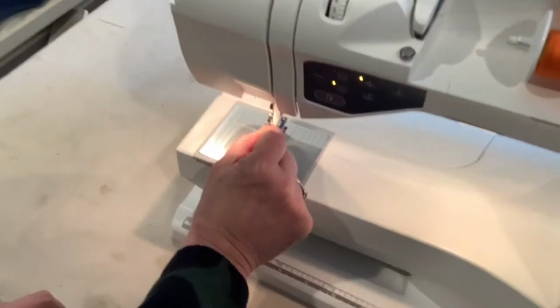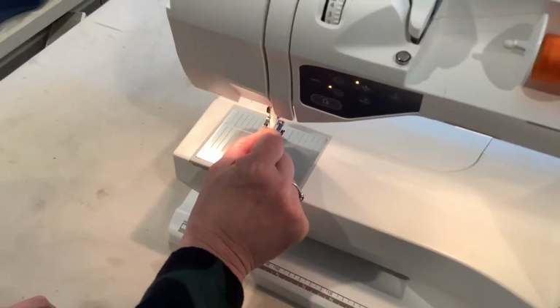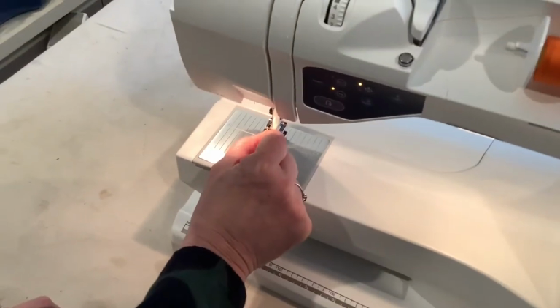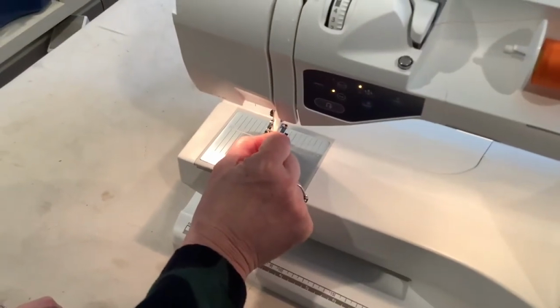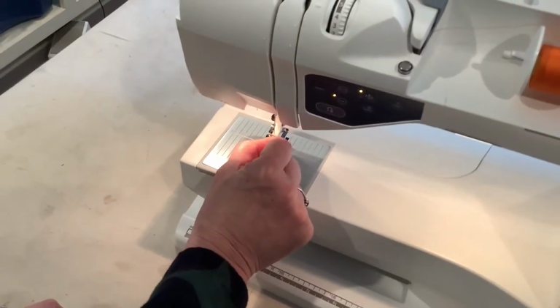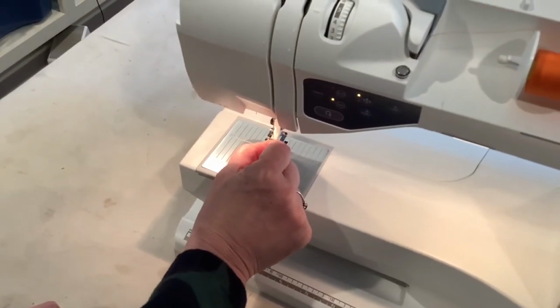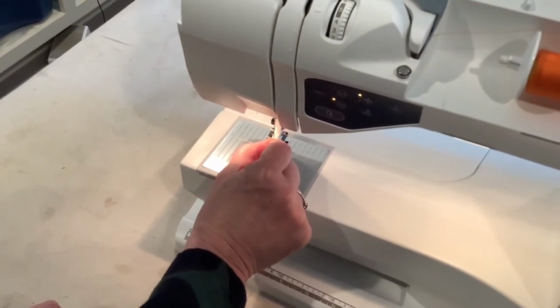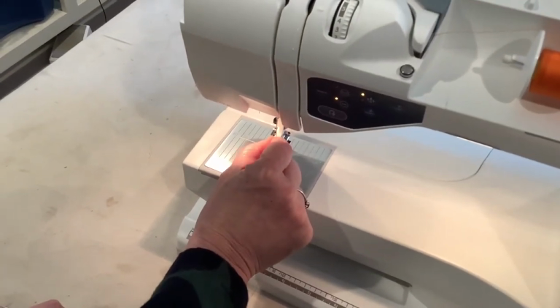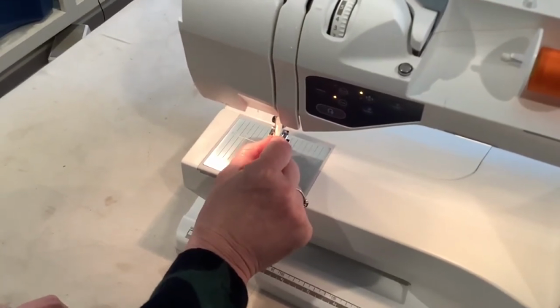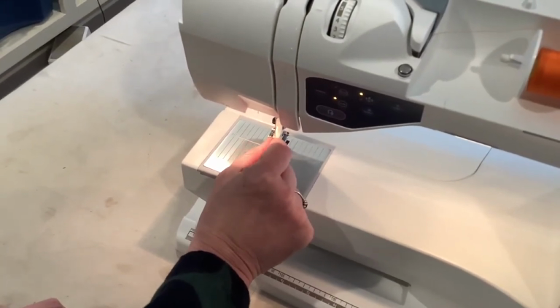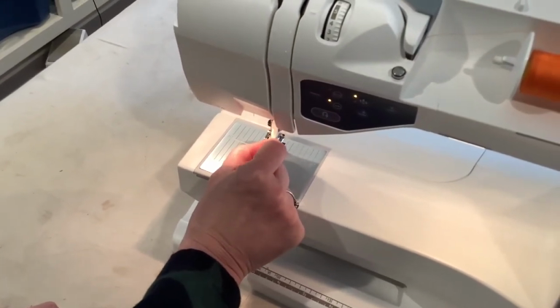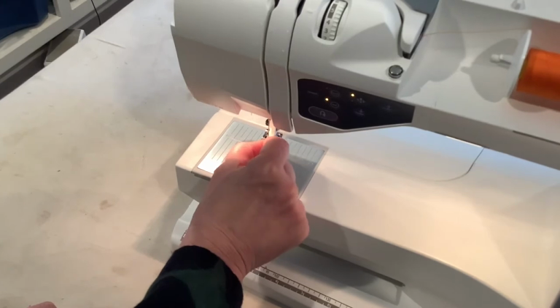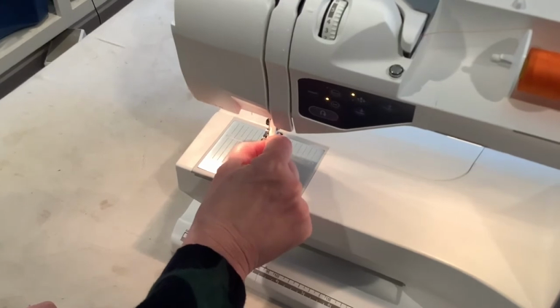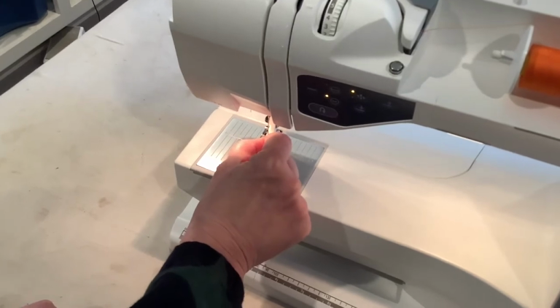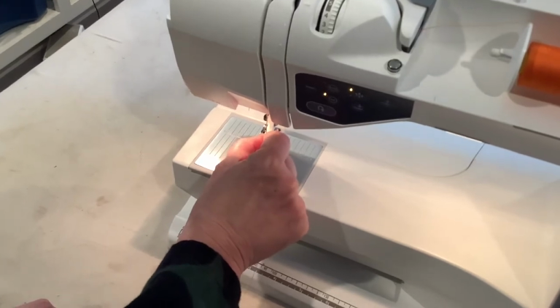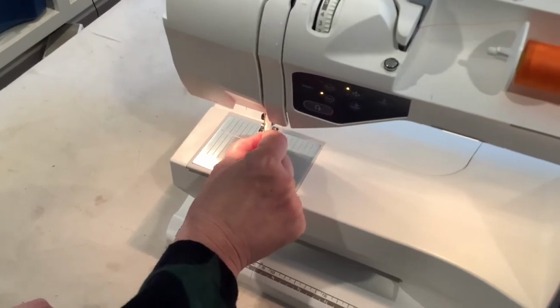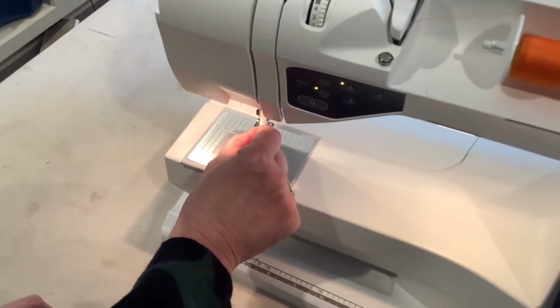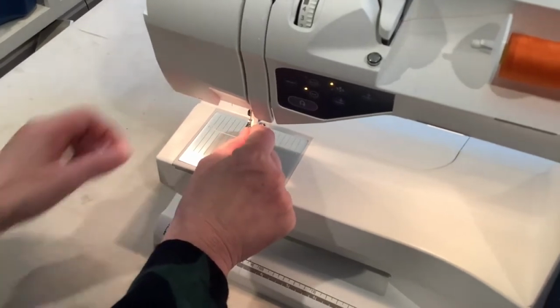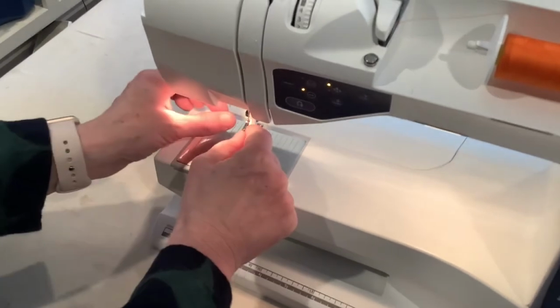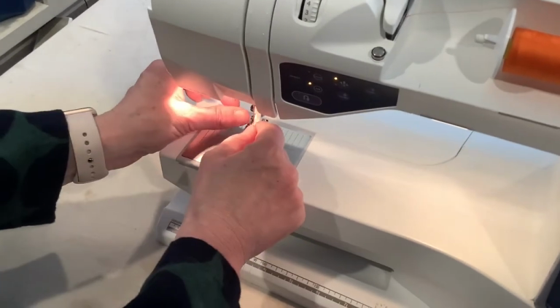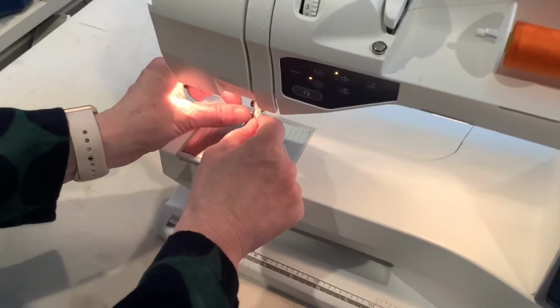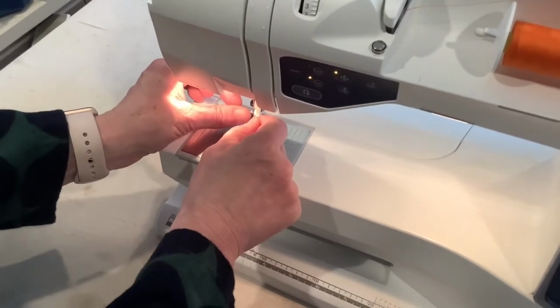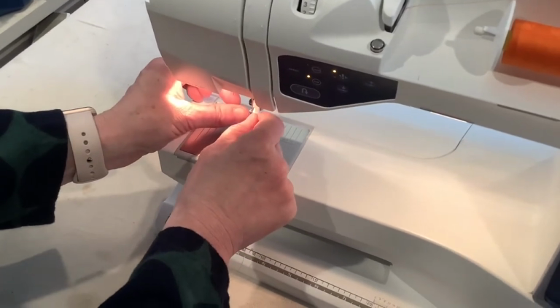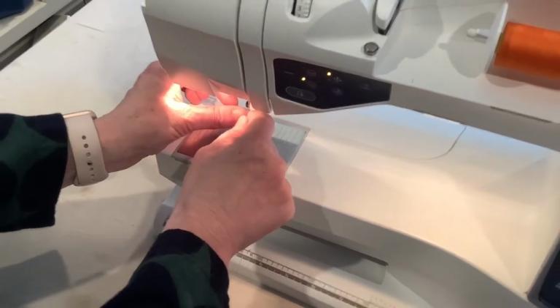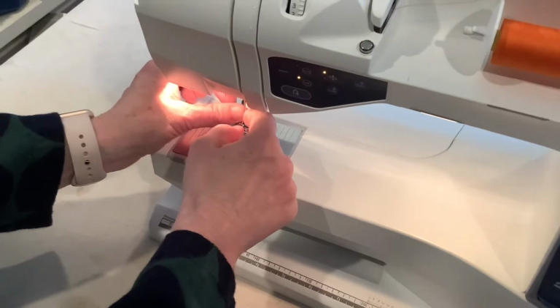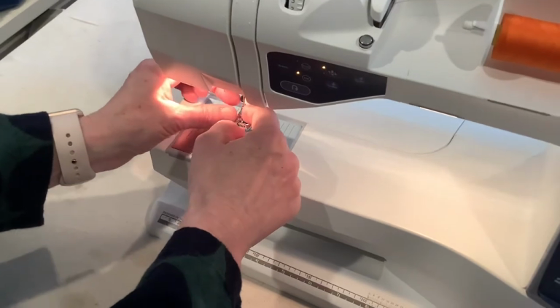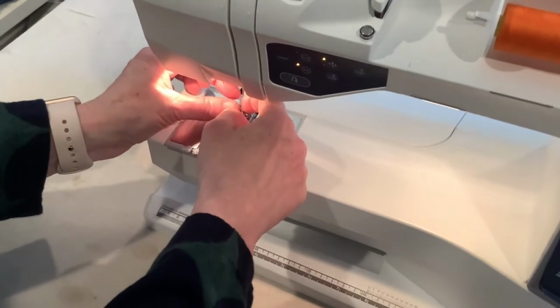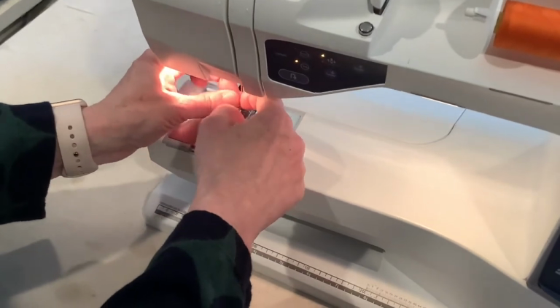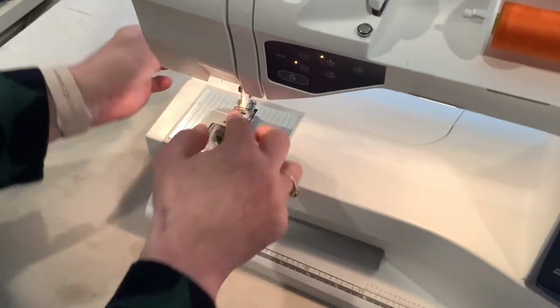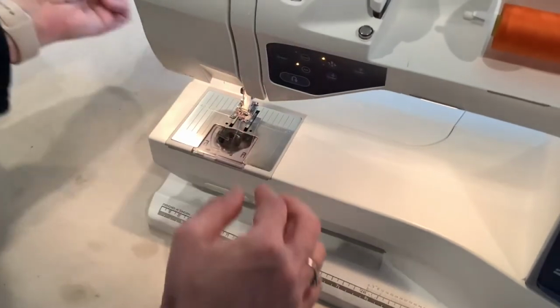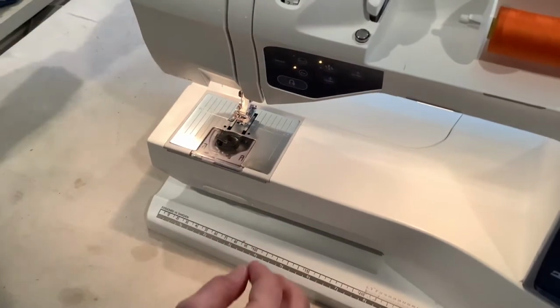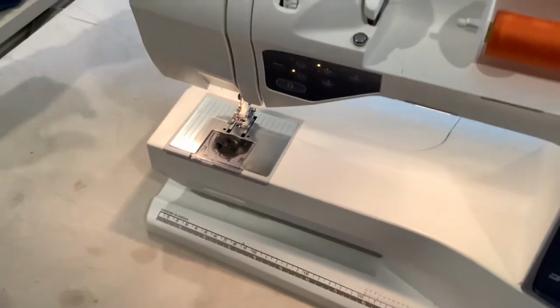Easy. I'm going to get it on the first try... I'm going to get it on the second try. Got it on the second try. There.